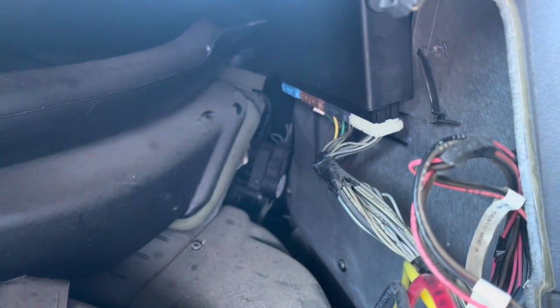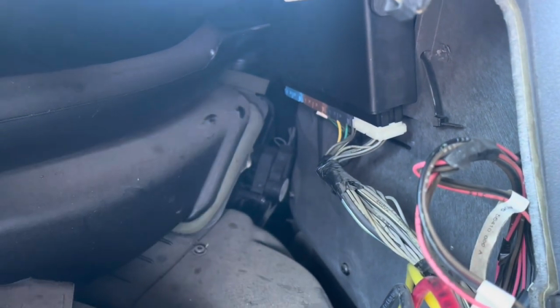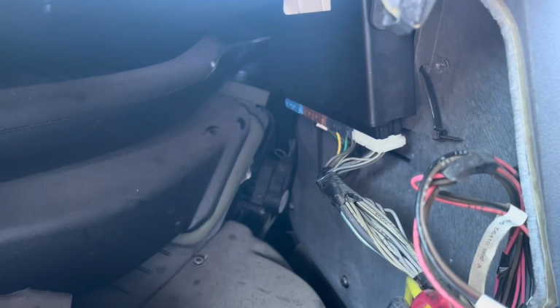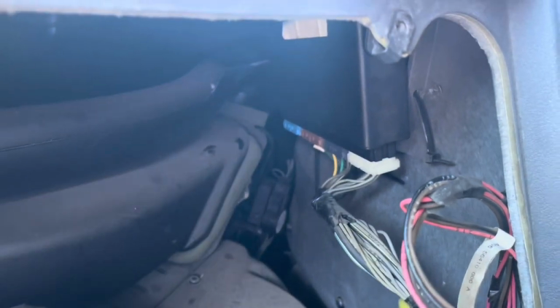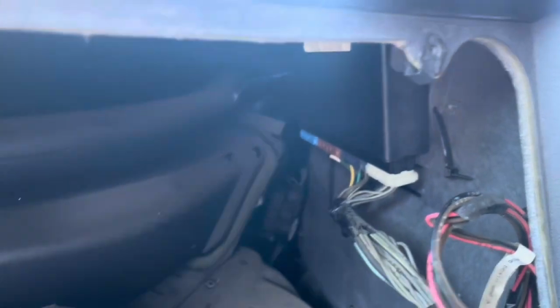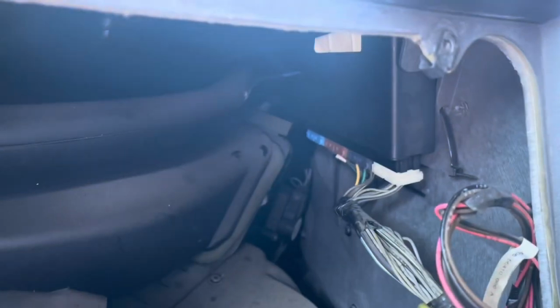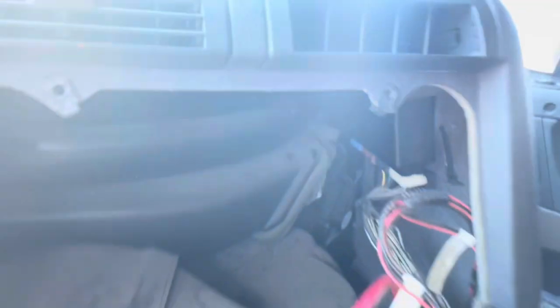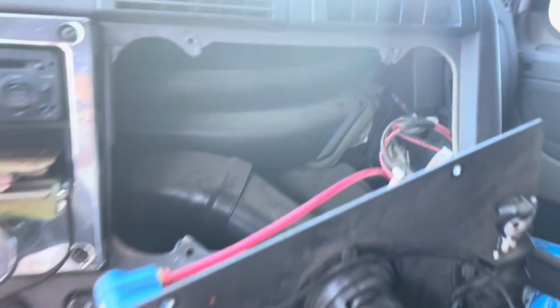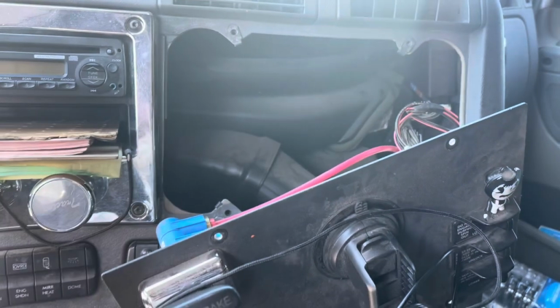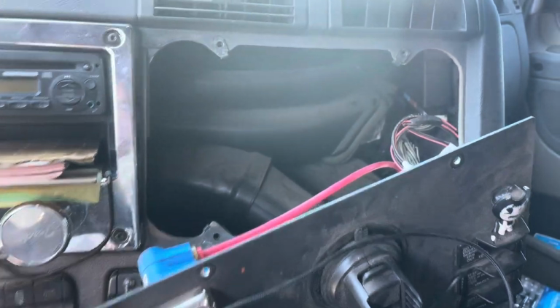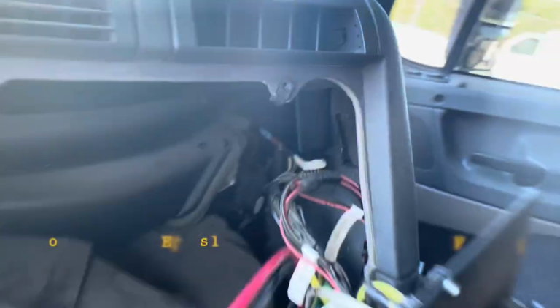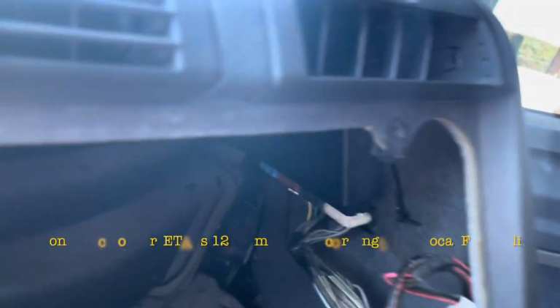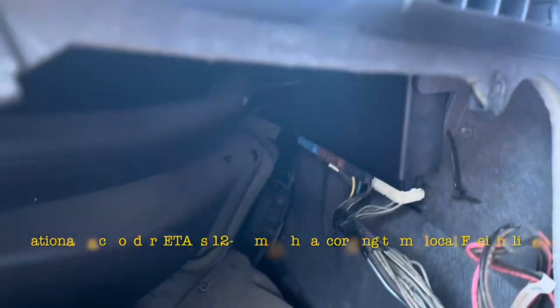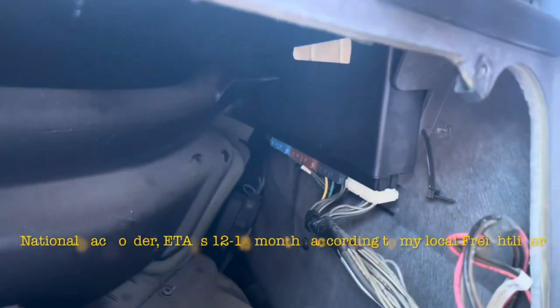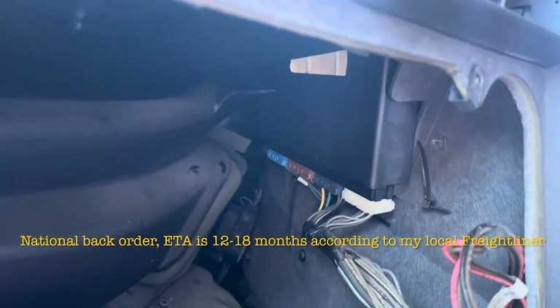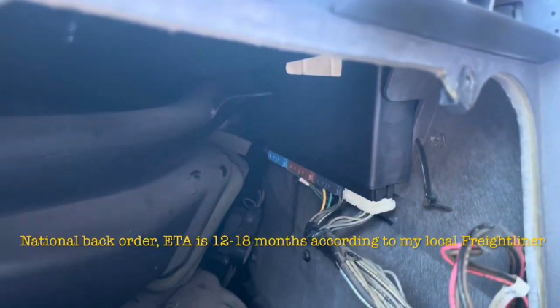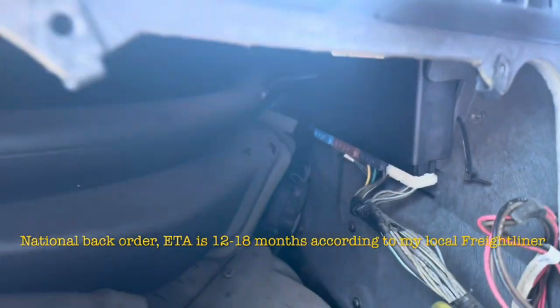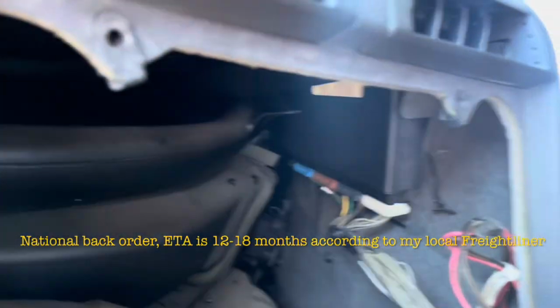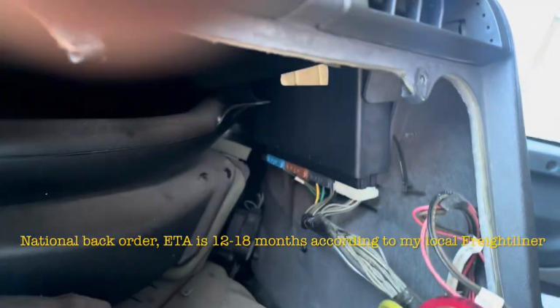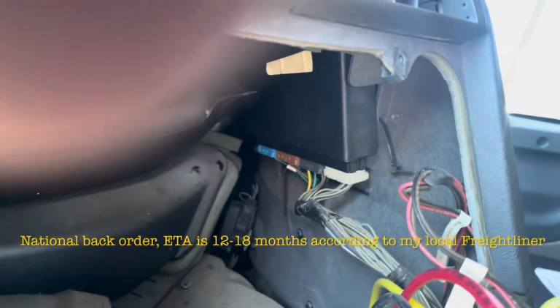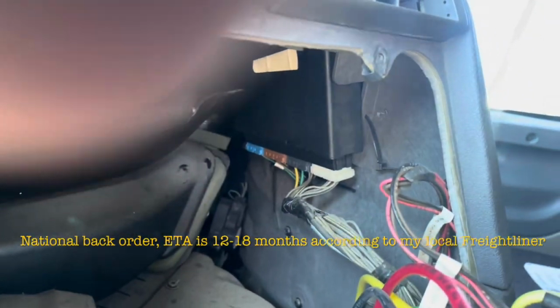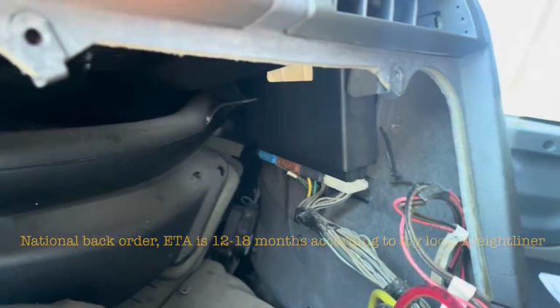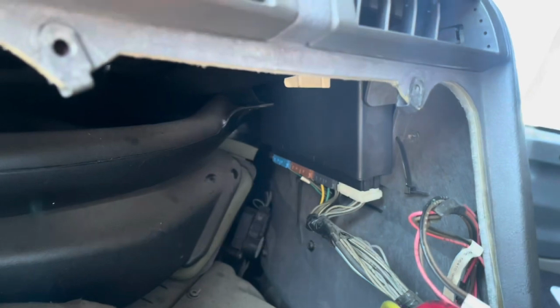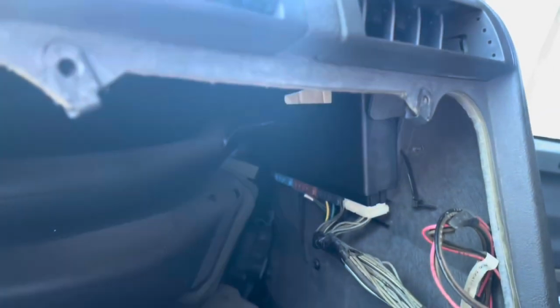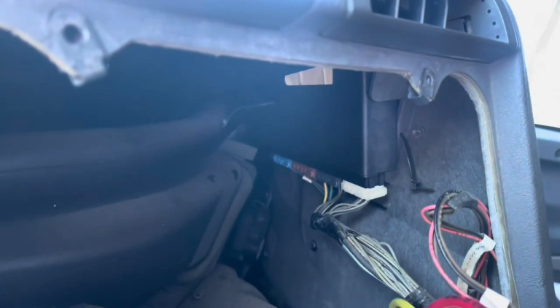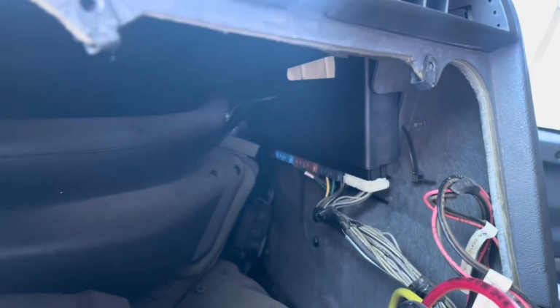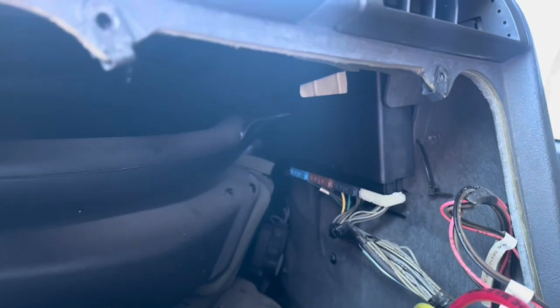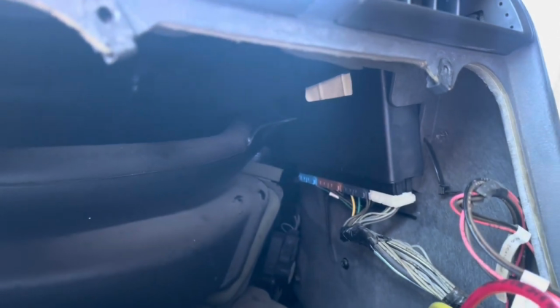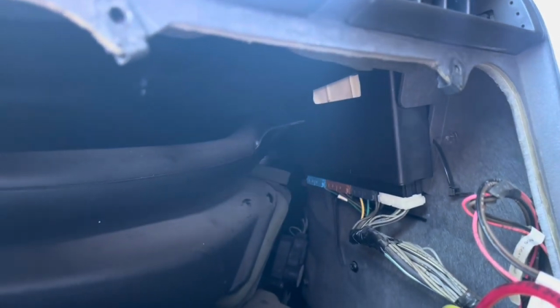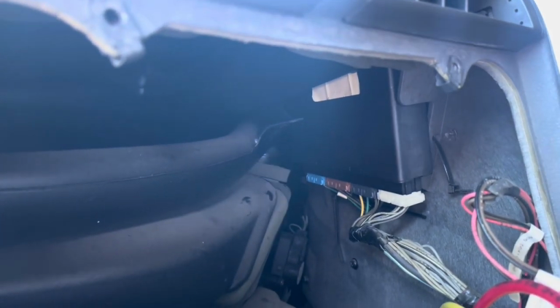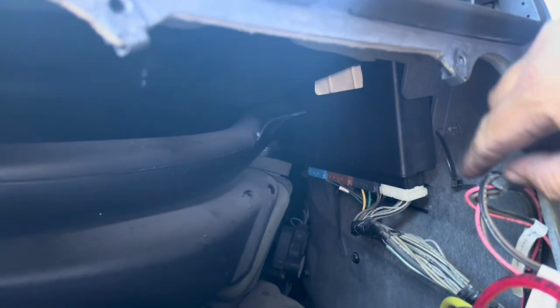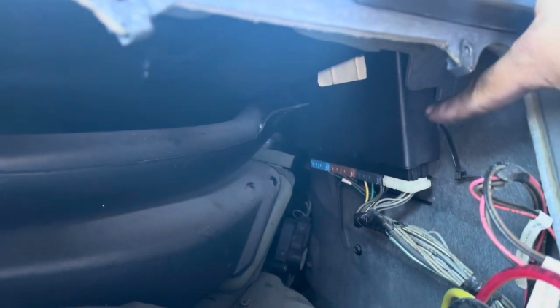Last I checked with Freightliner, the CPC is located right behind the dash. For those that don't know, there's a CPC-4 and a couple different ones out there, but thieves don't really know the difference — they're going to steal it from you anyway.